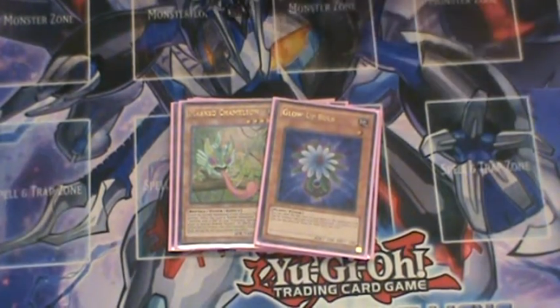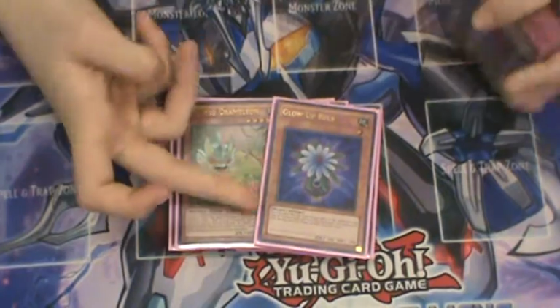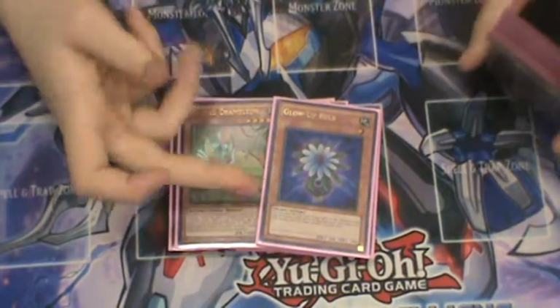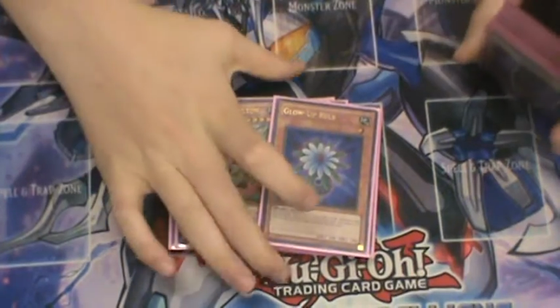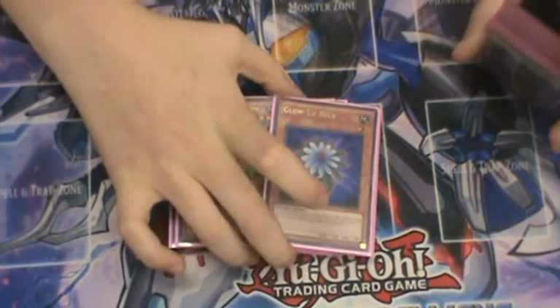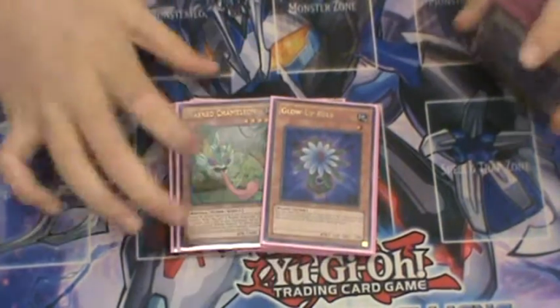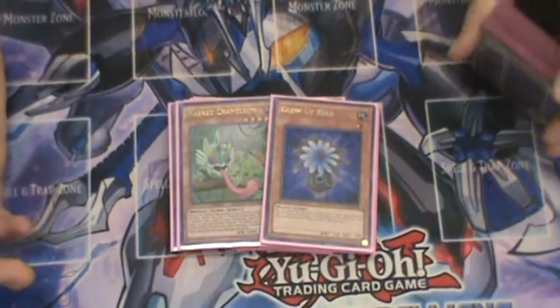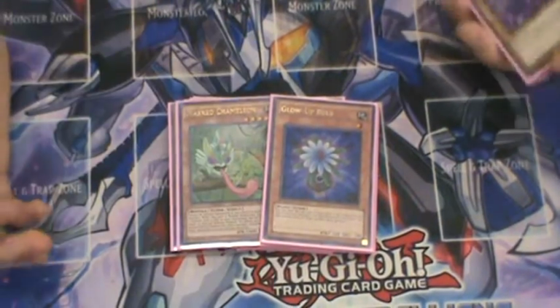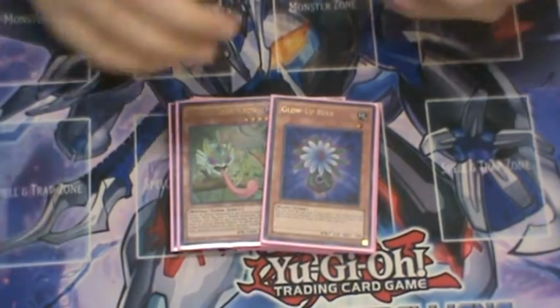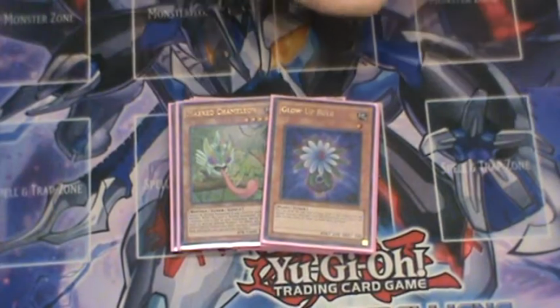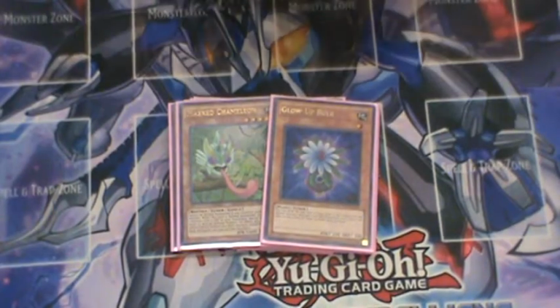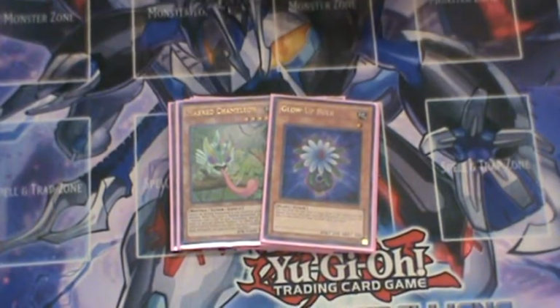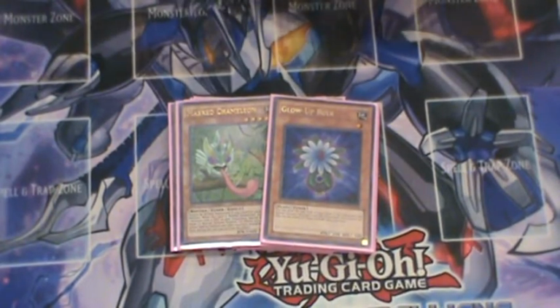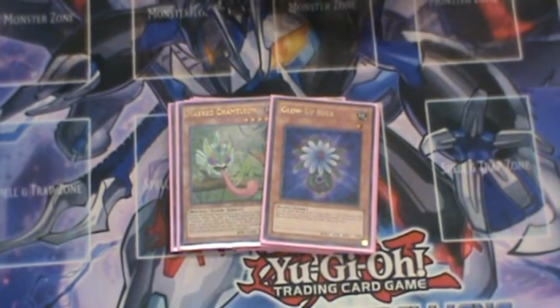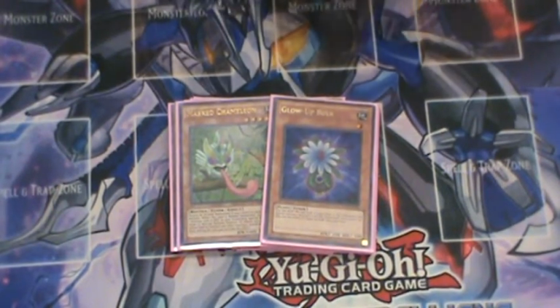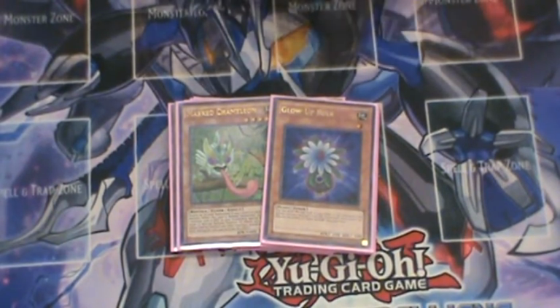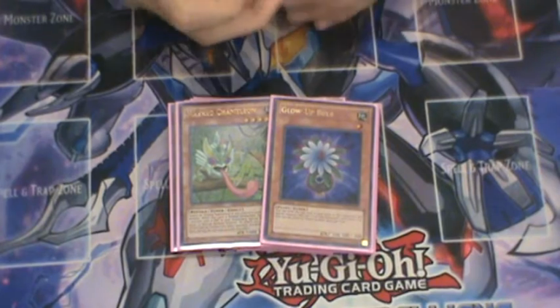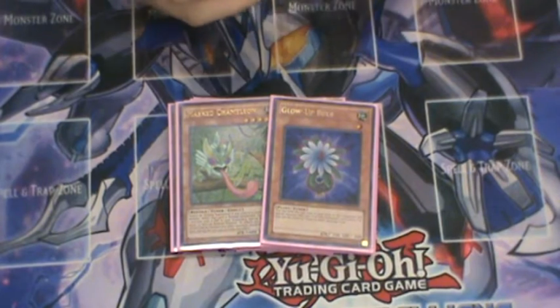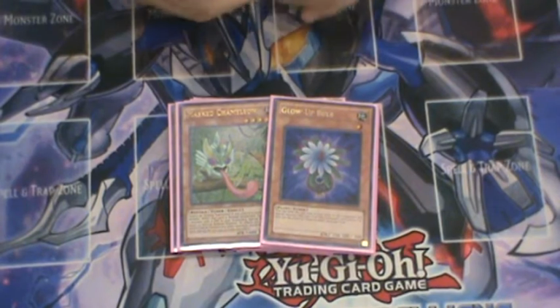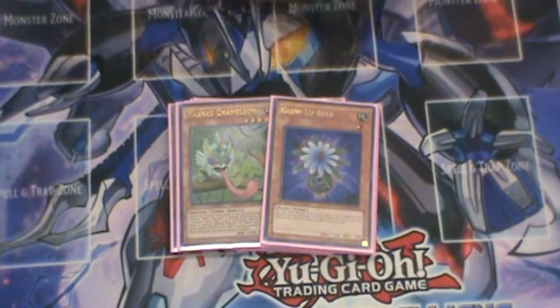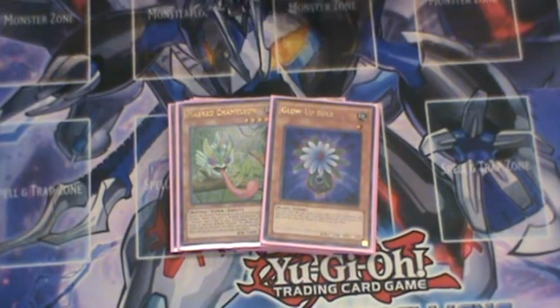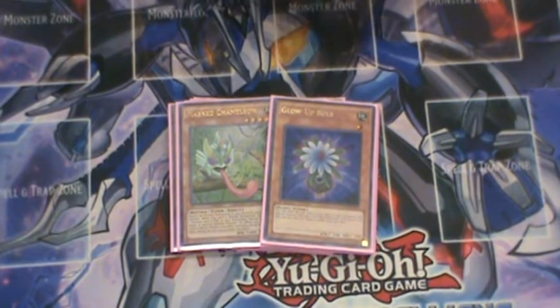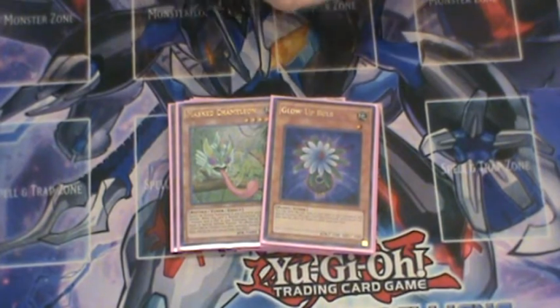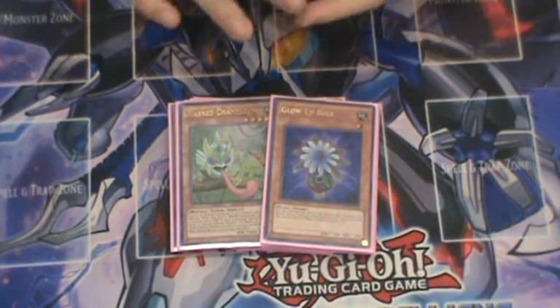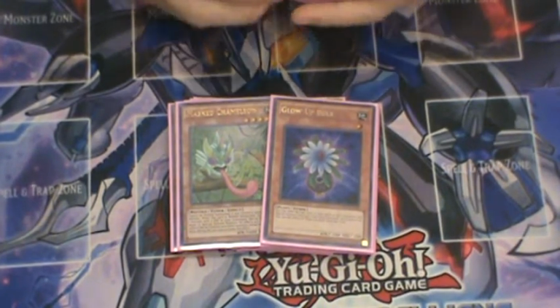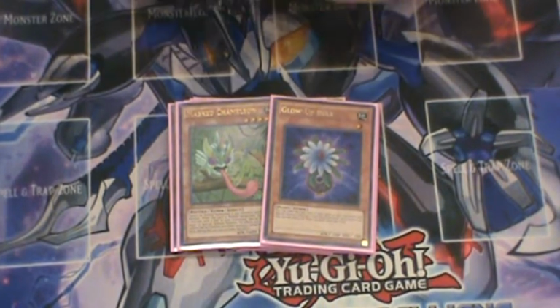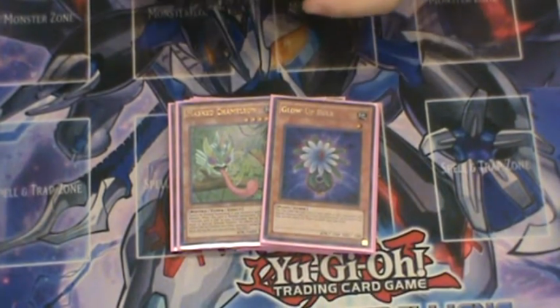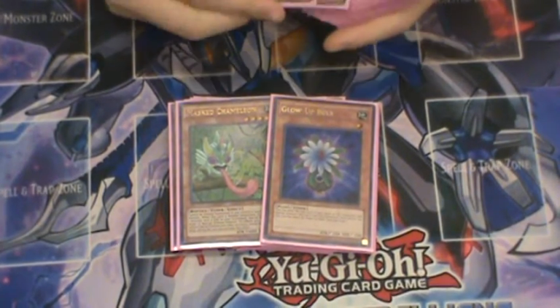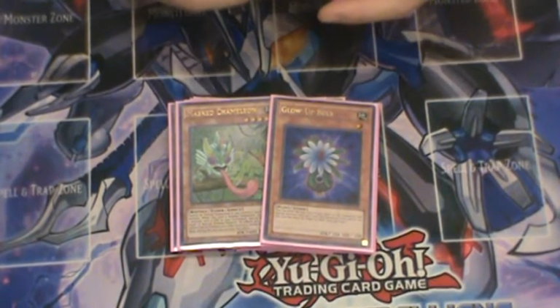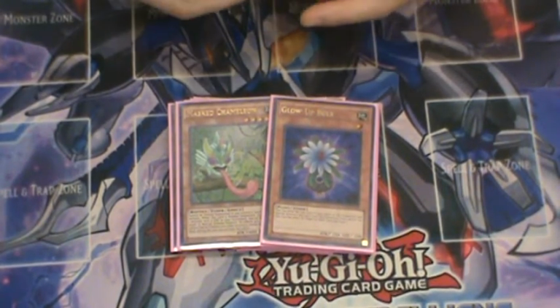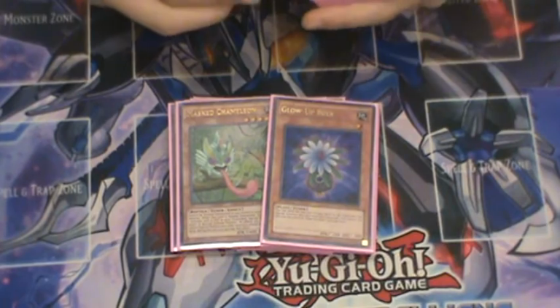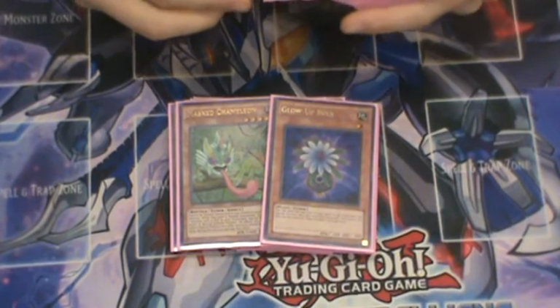The Glowbulb is for the Naturia Beast. Nobody really plays it, but people get shocked when you make a Naturia Beast first turn and they cannot do anything. The salt gets real with that card.